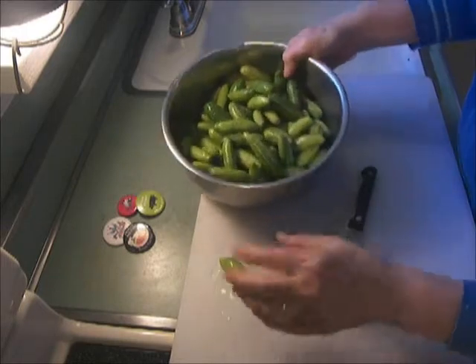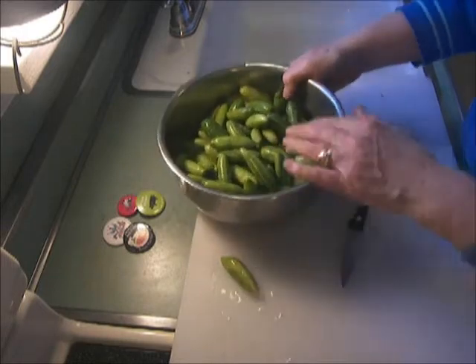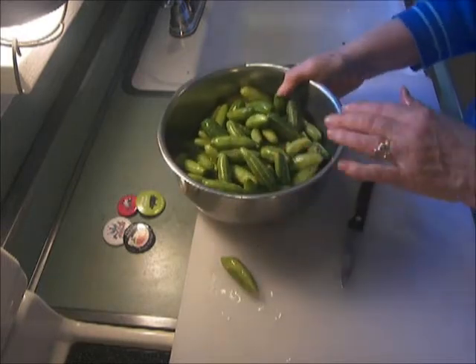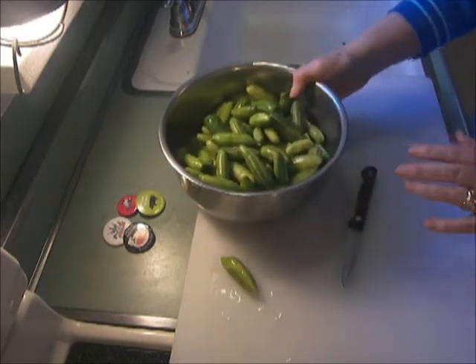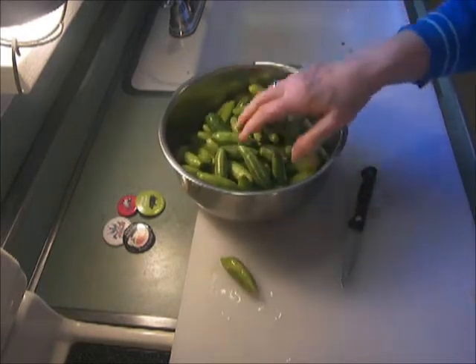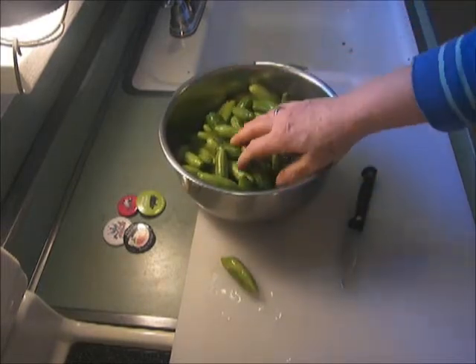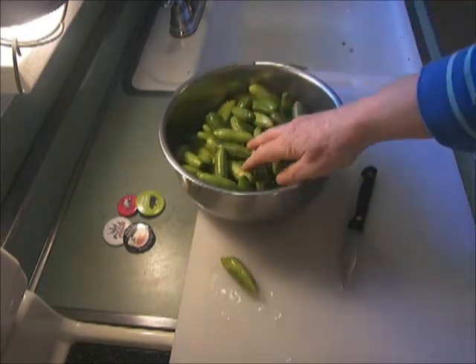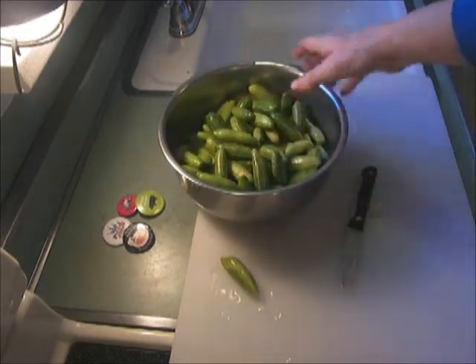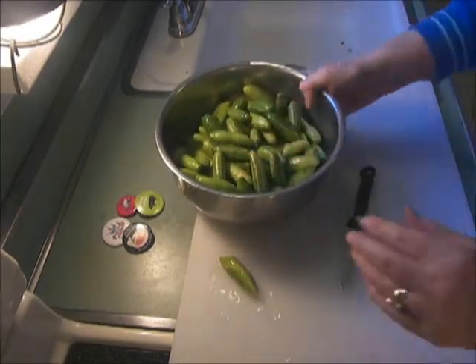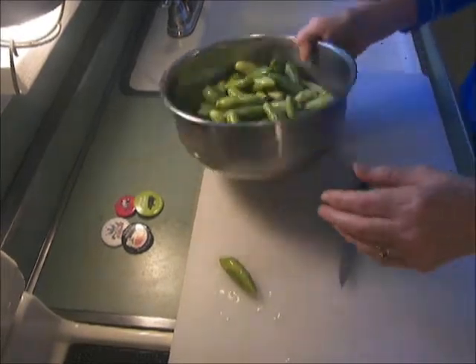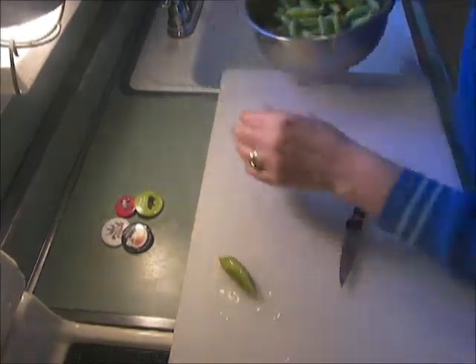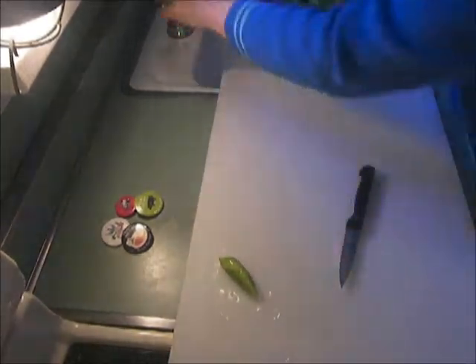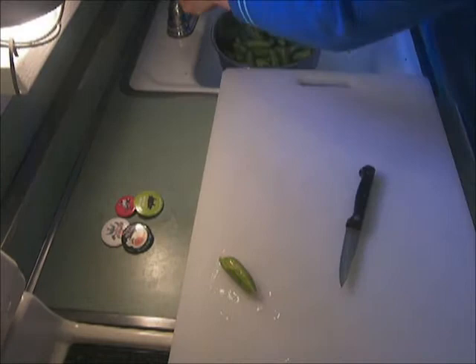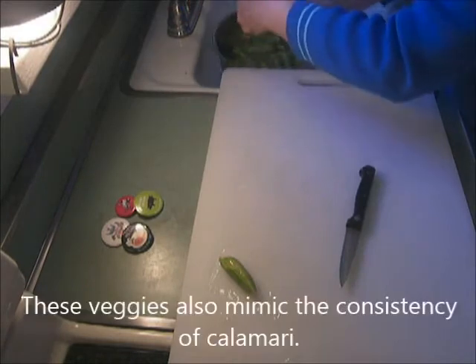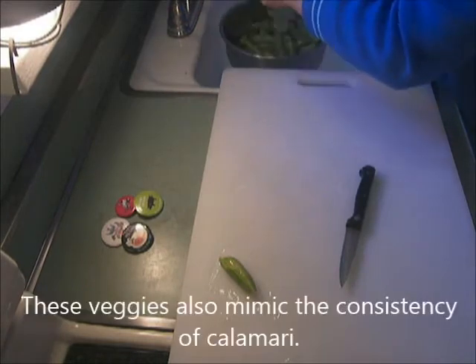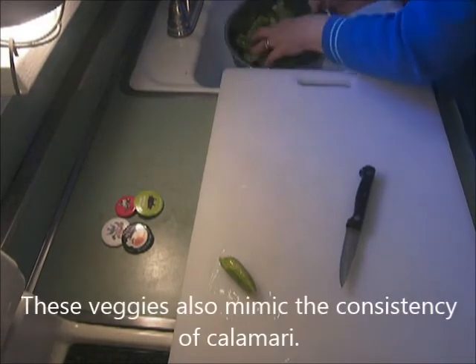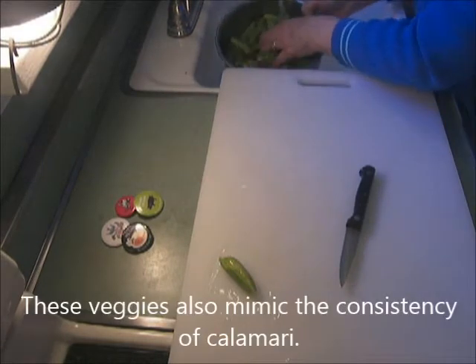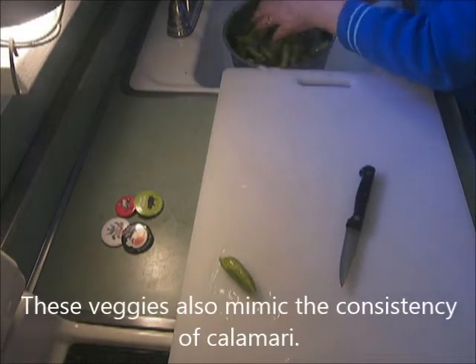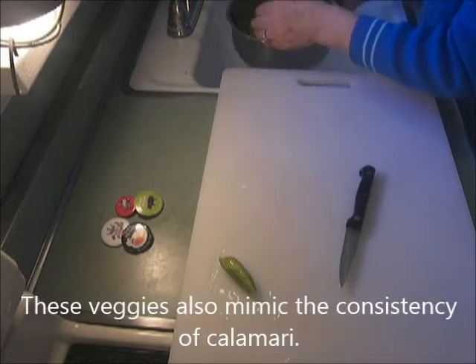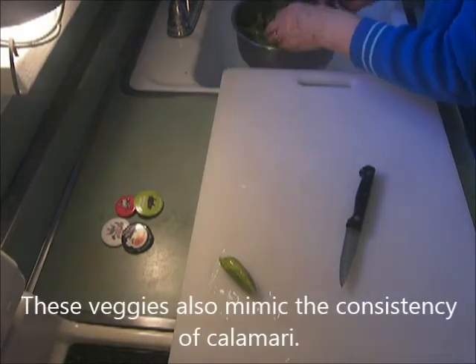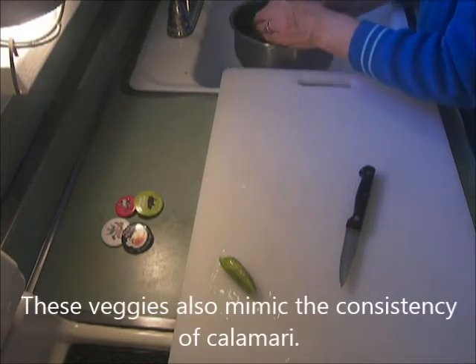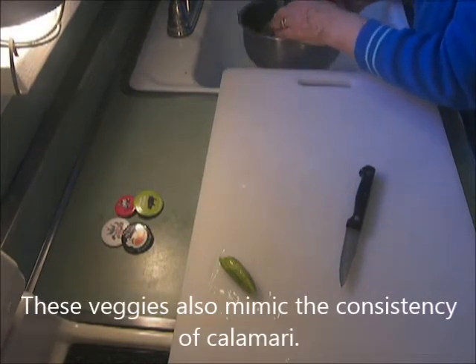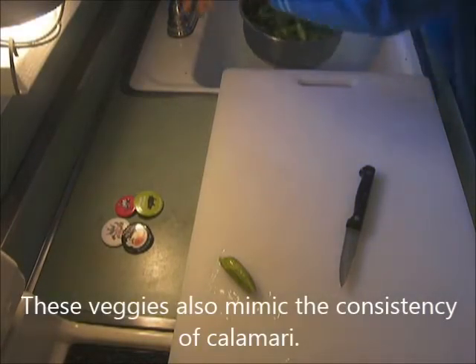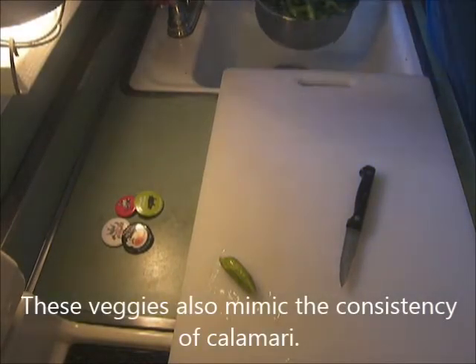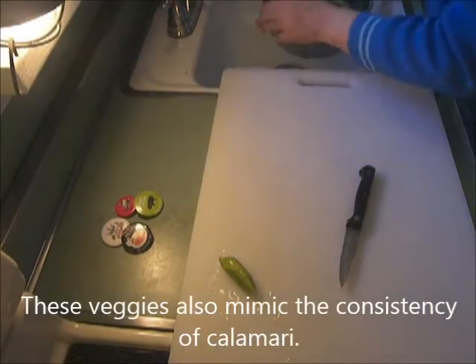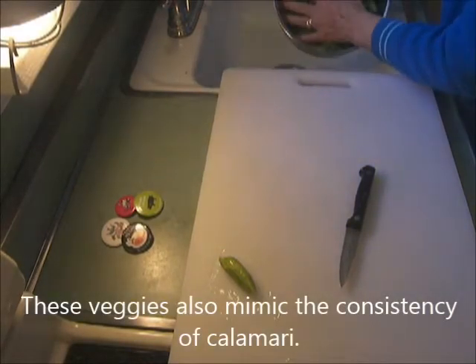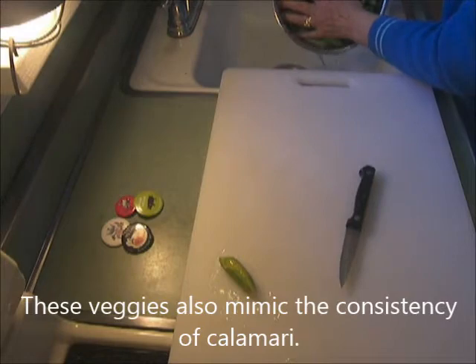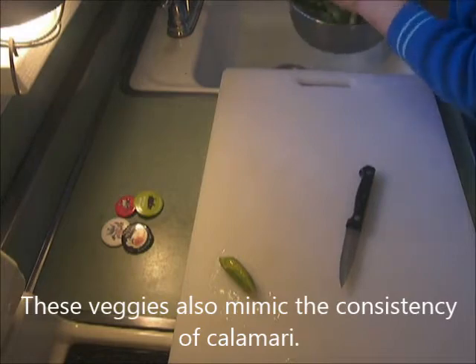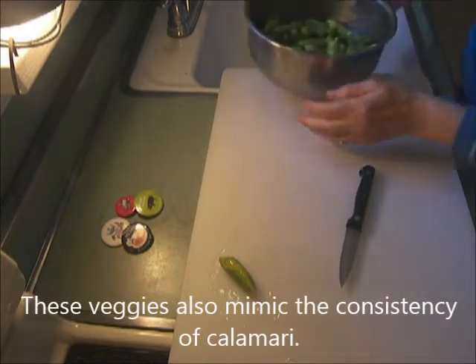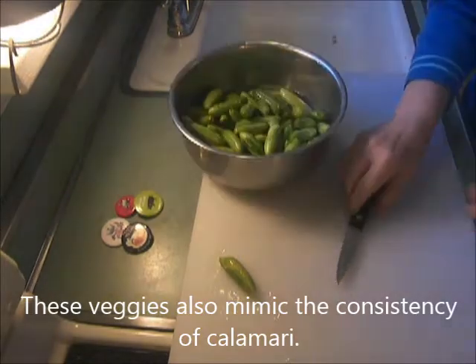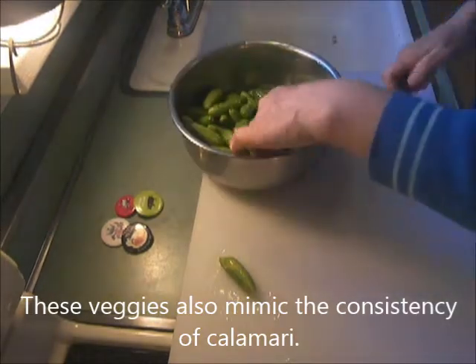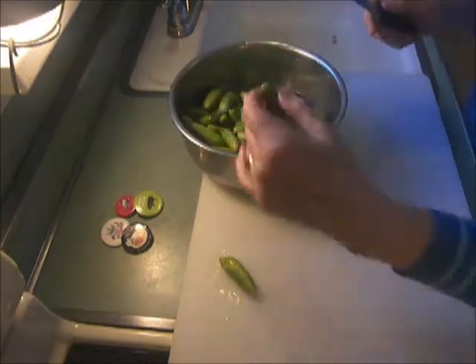But aside from that, I have to tell you these things are delicious. So I start by rinsing. Then I'm going to cut them.